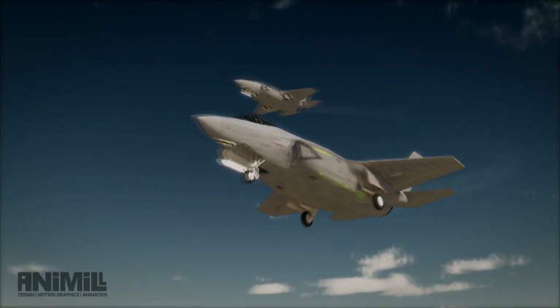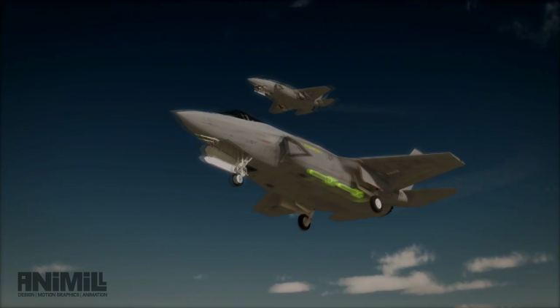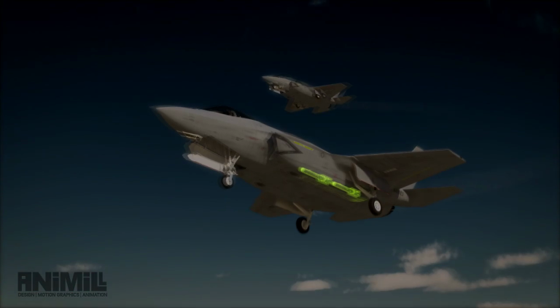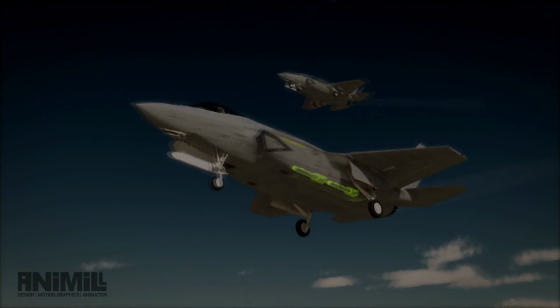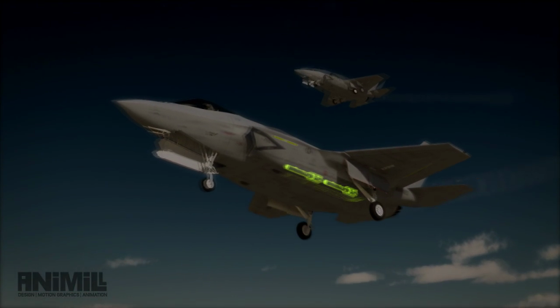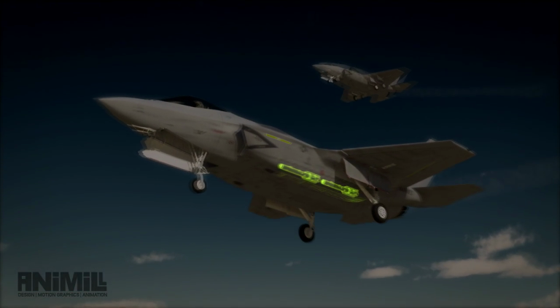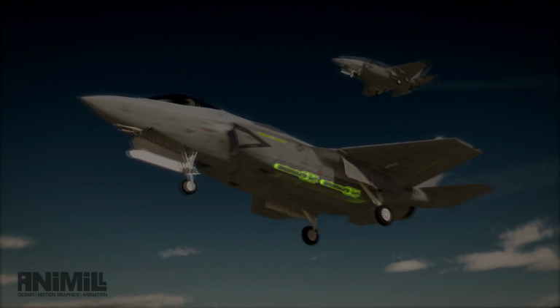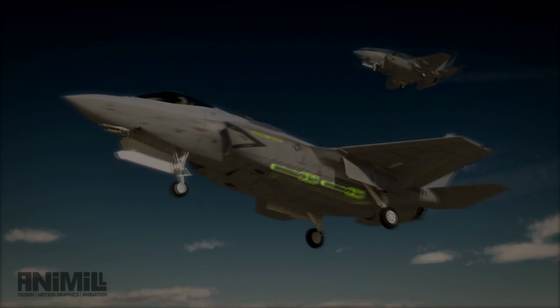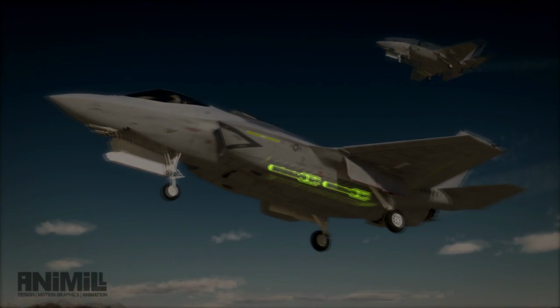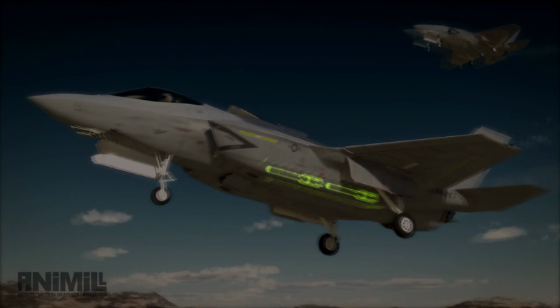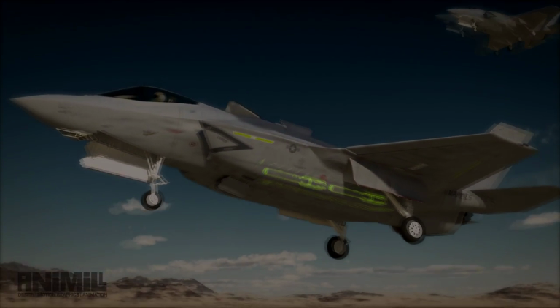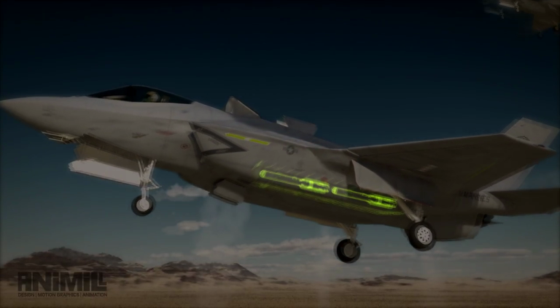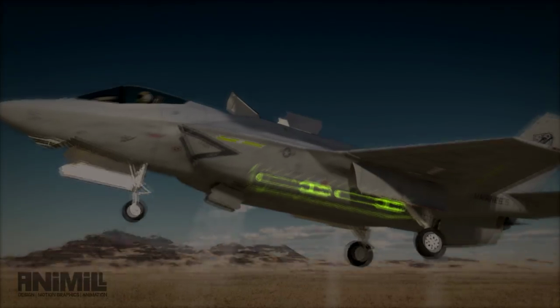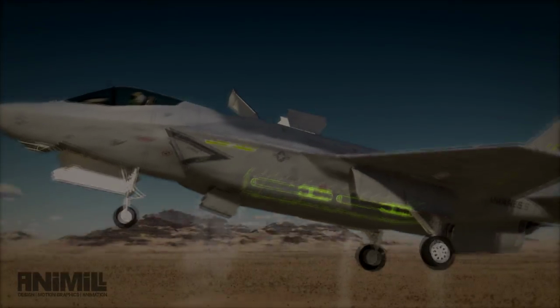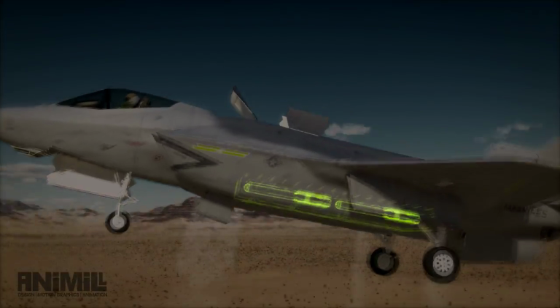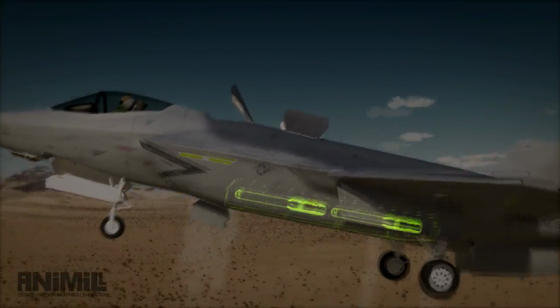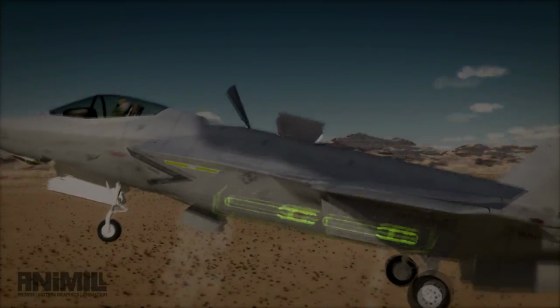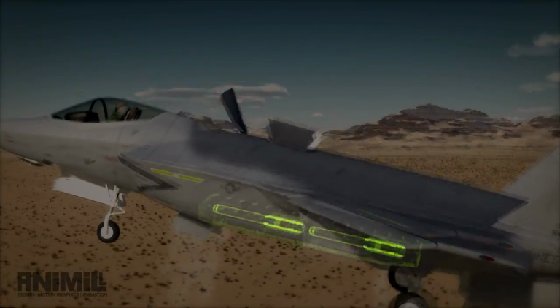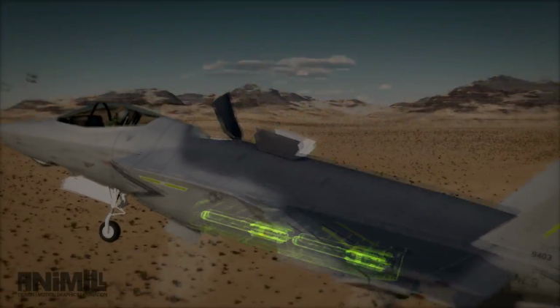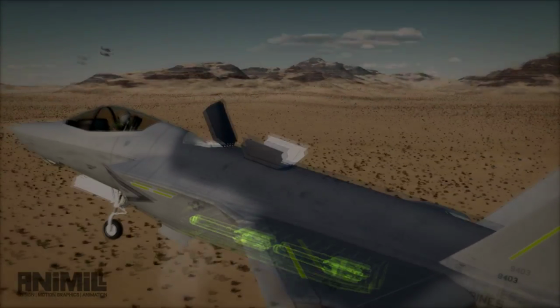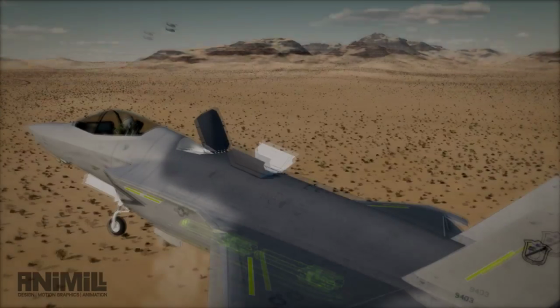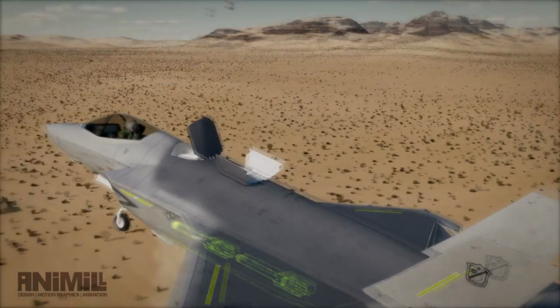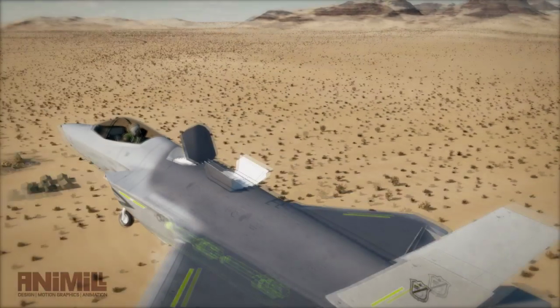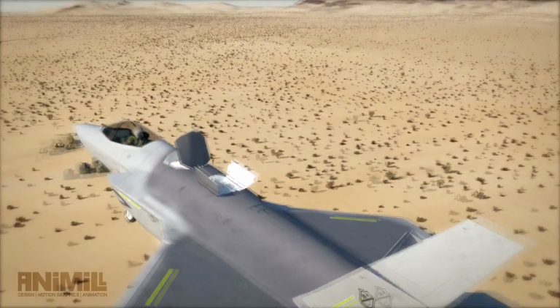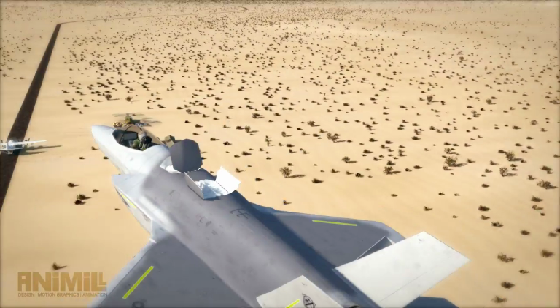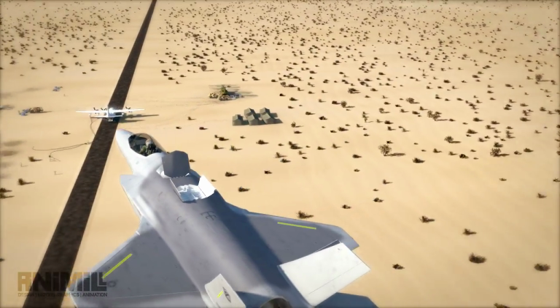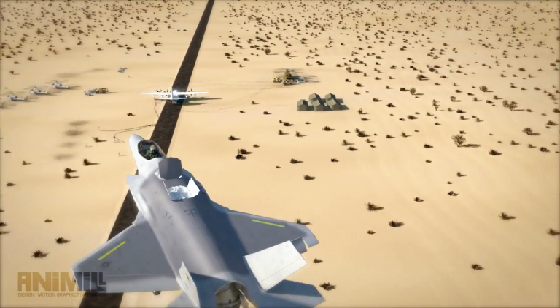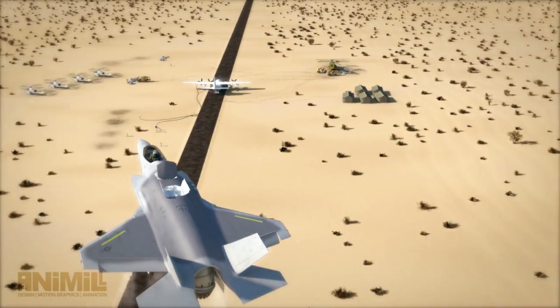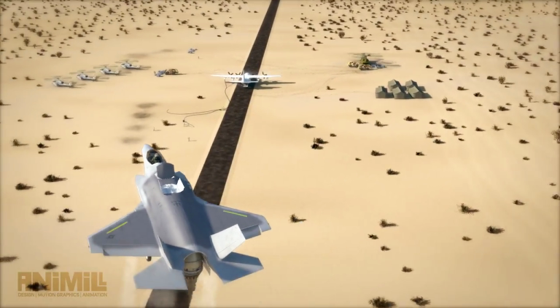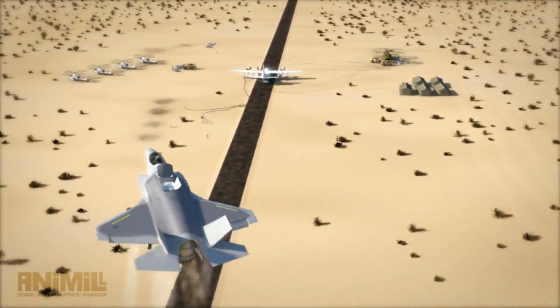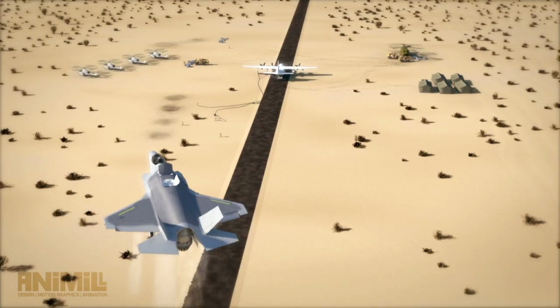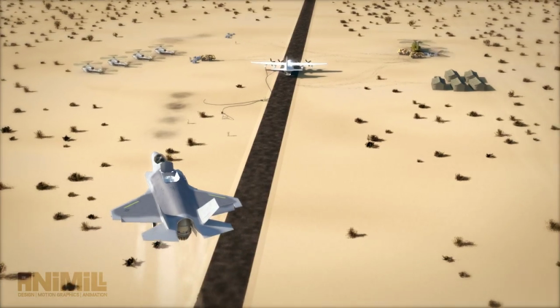Lockheed Martin's JAGM. Multi-service, multi-platform, multi-mission, multi-target. One missile, one JAGM.